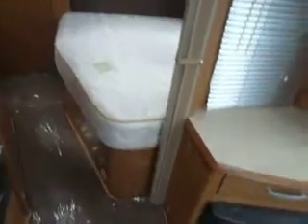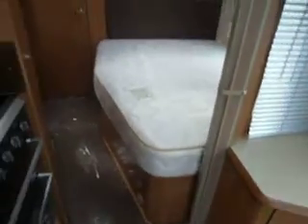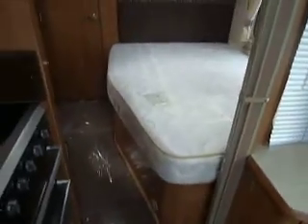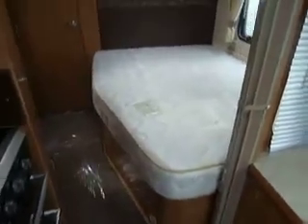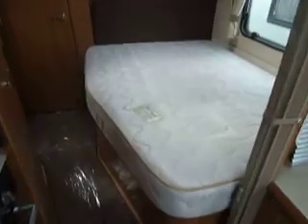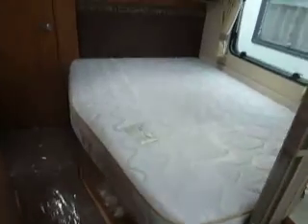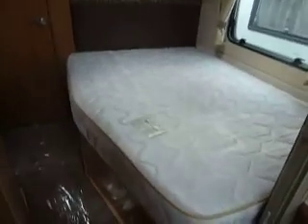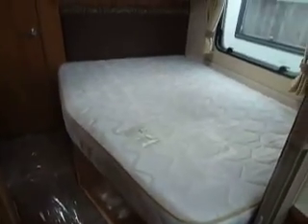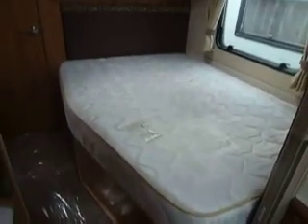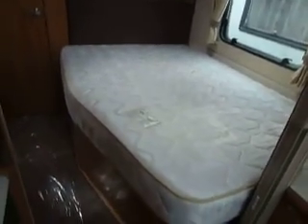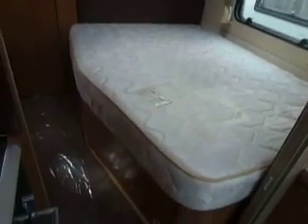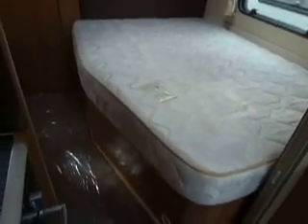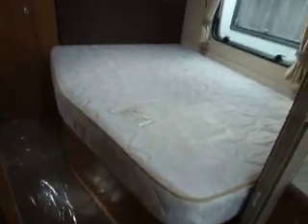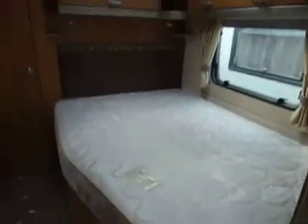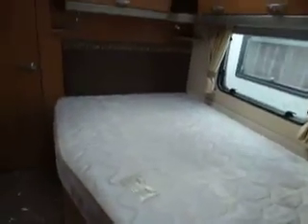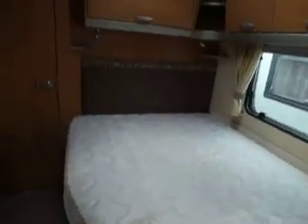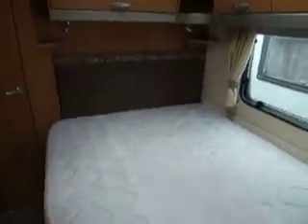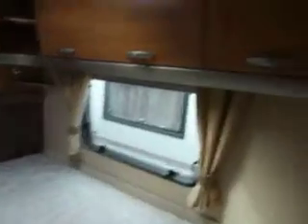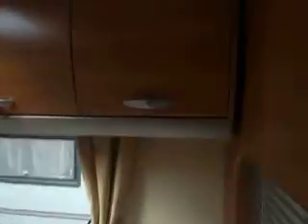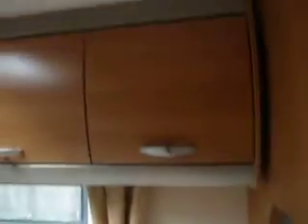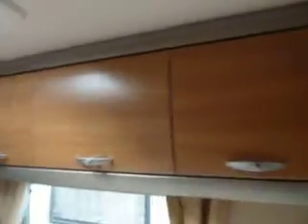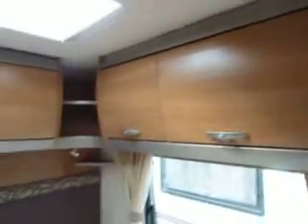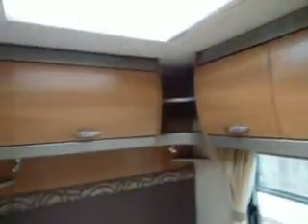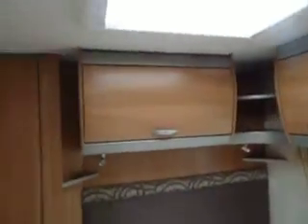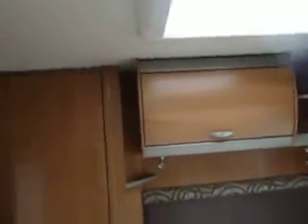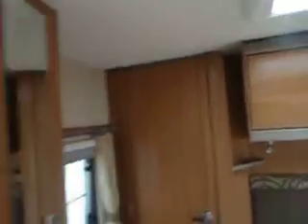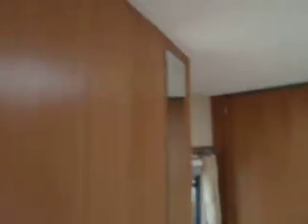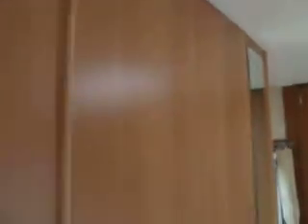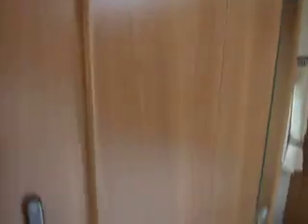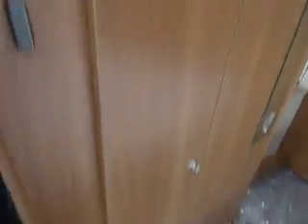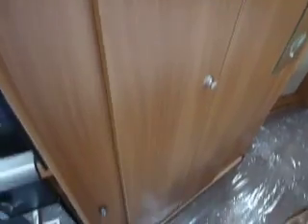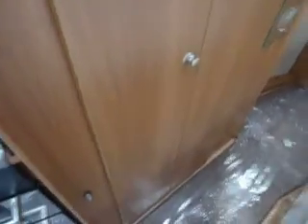Now then, to the rear of the caravan we've got a nice large fixed bed here. Plenty of storage underneath there, a nice matching headboard, and more storage again above. On the side here you've got your double wardrobe.